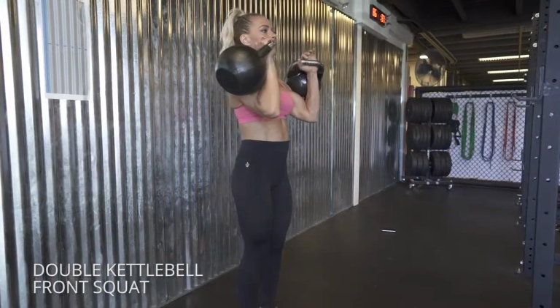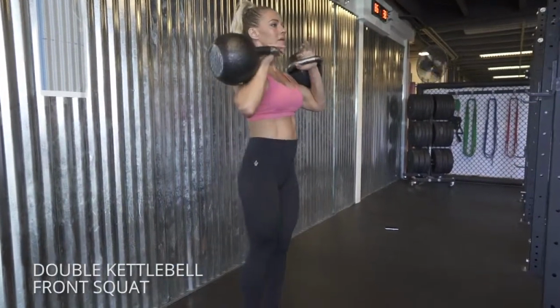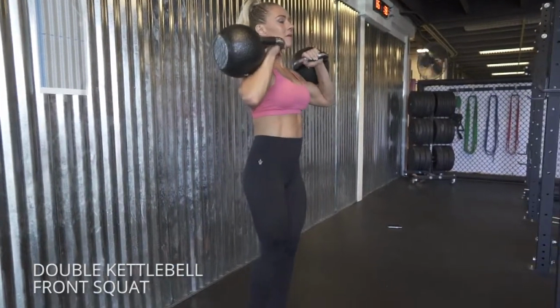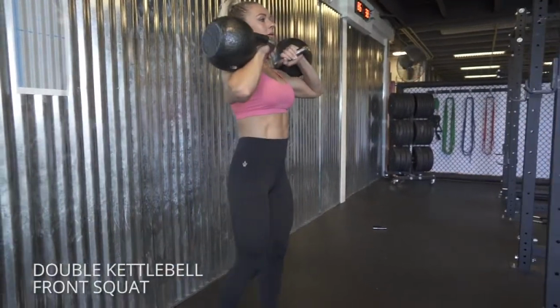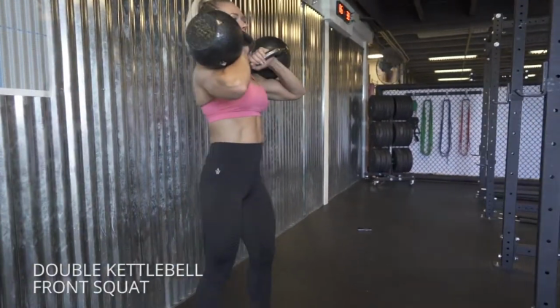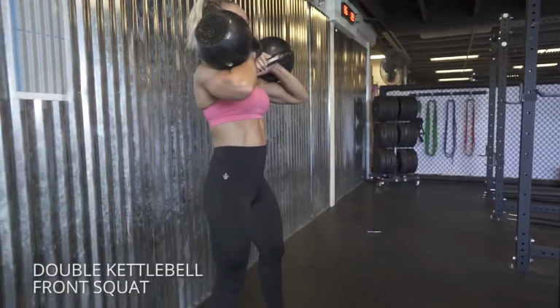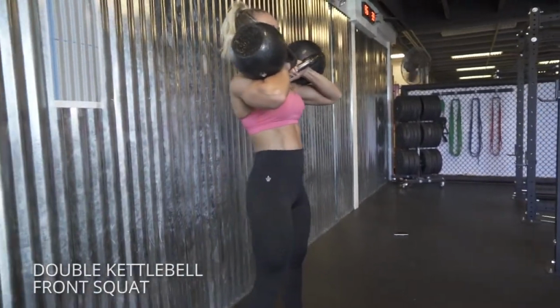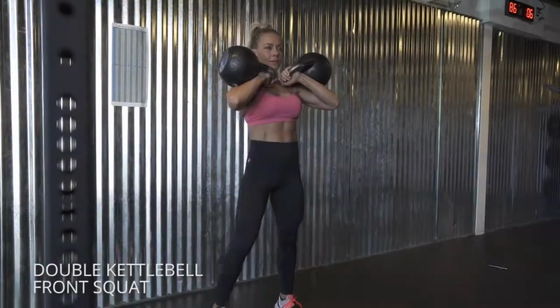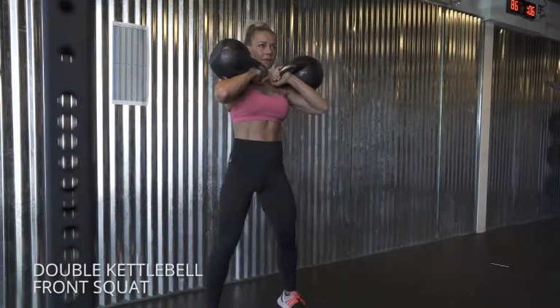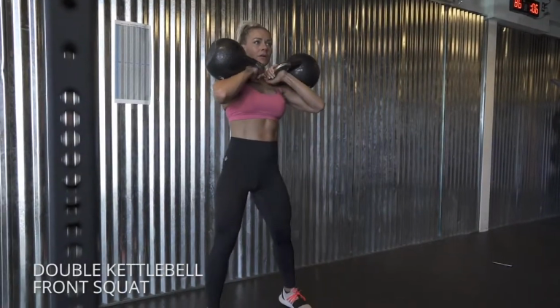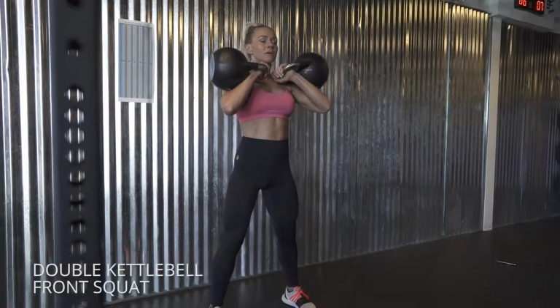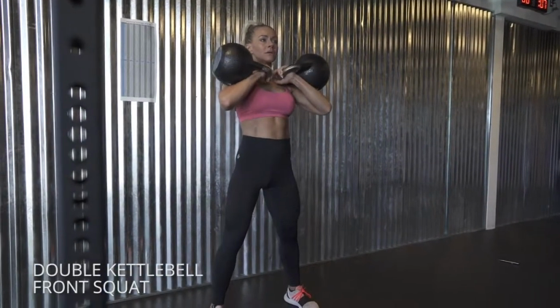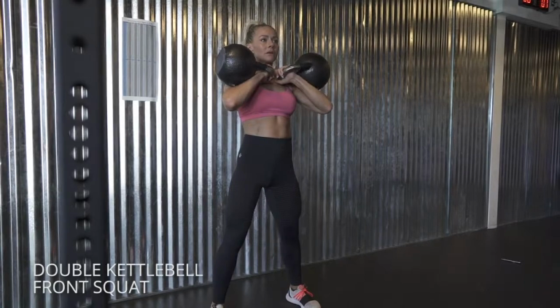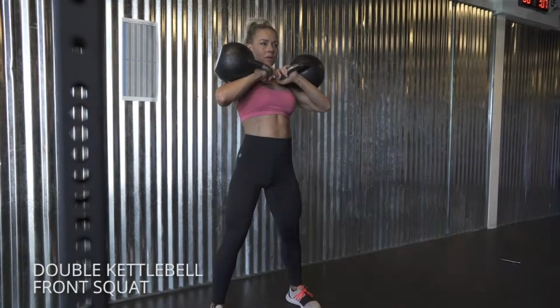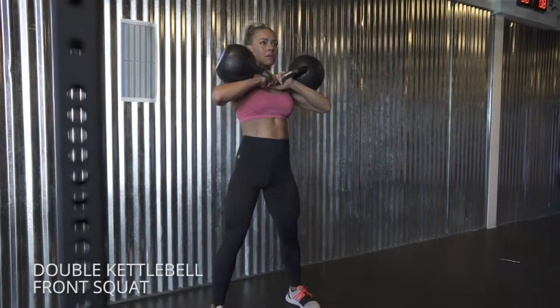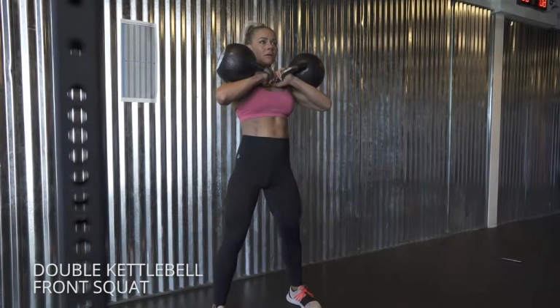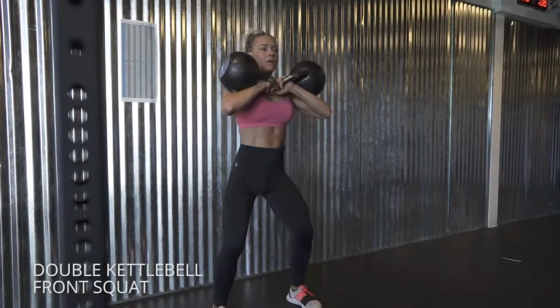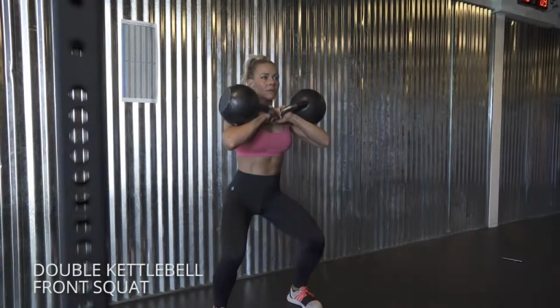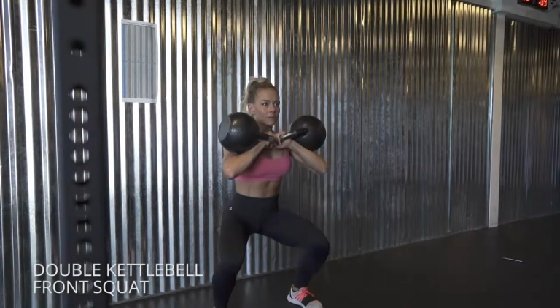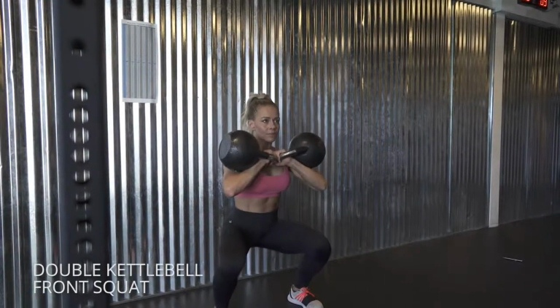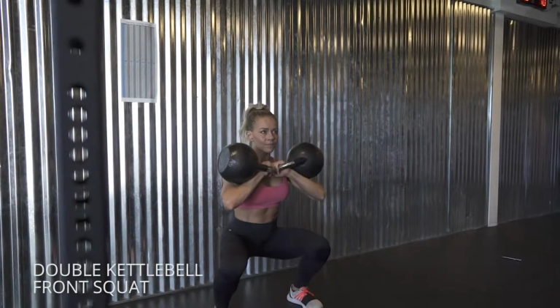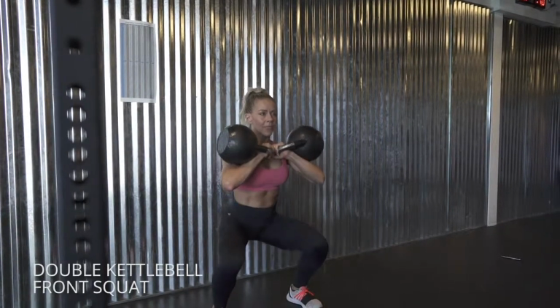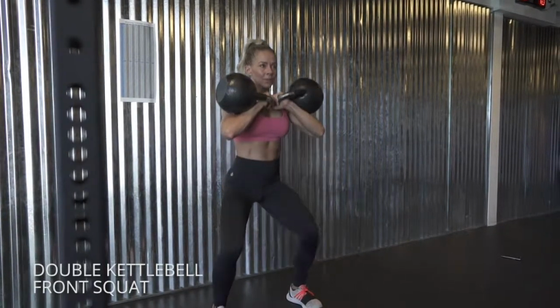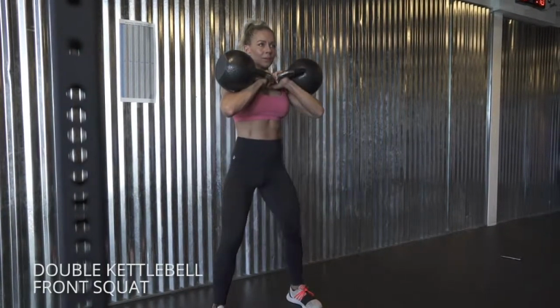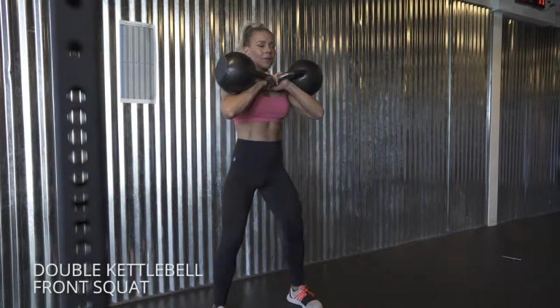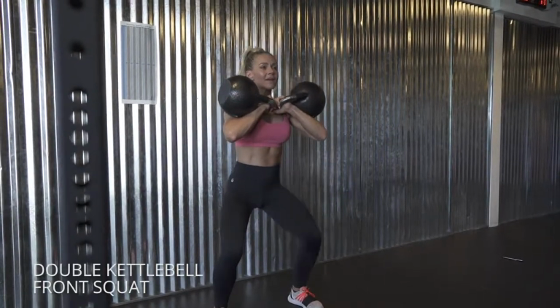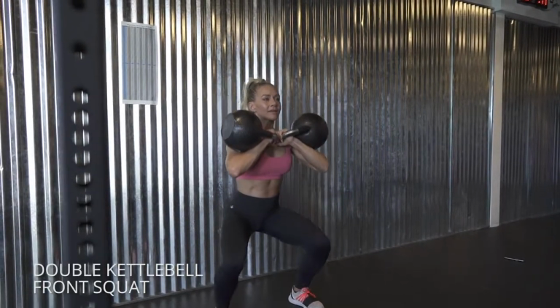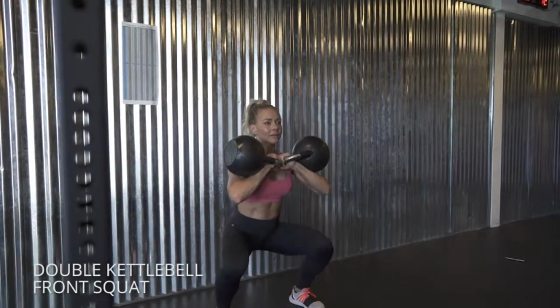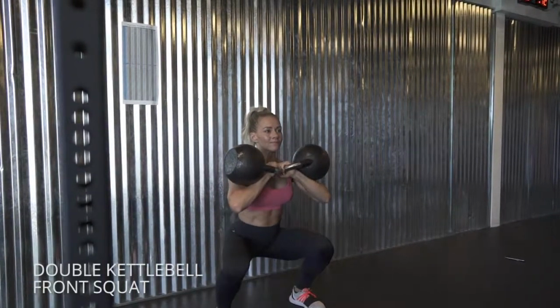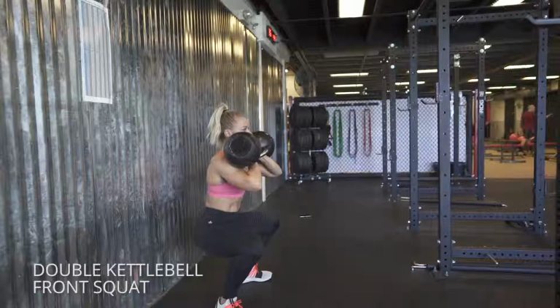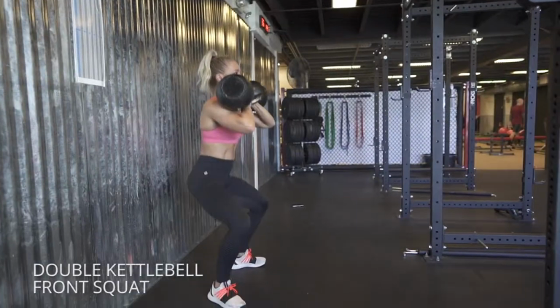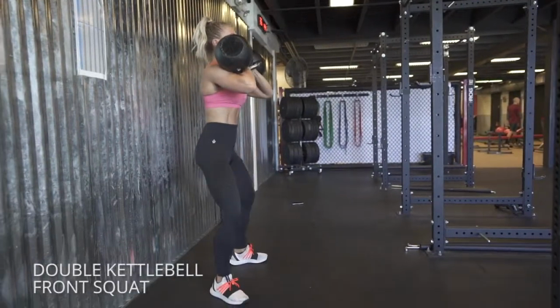Double kettlebell front squat. Get in a nice rack hold, holding the kettlebells in that little crevice by your elbow, and just follow the same pattern you would for any squat.